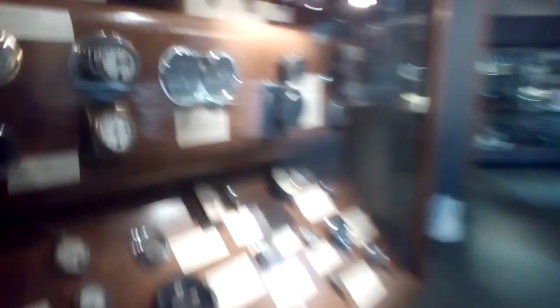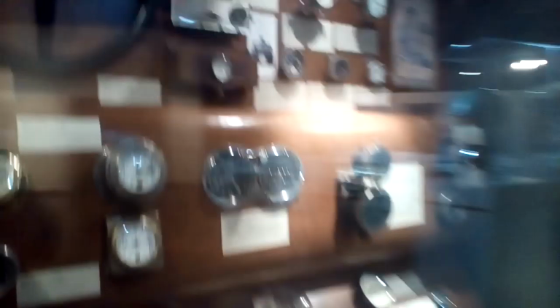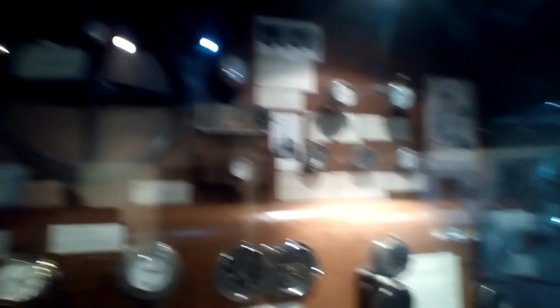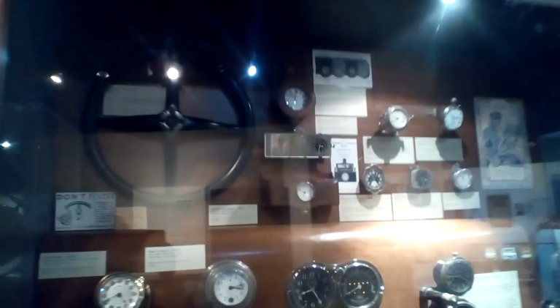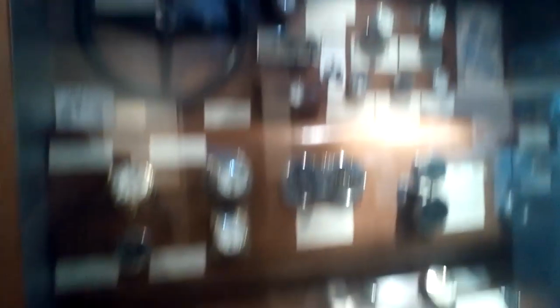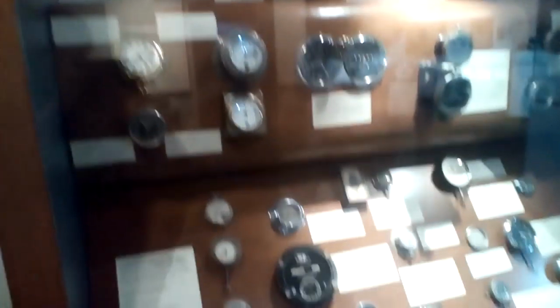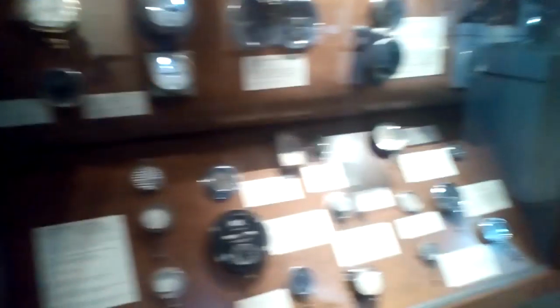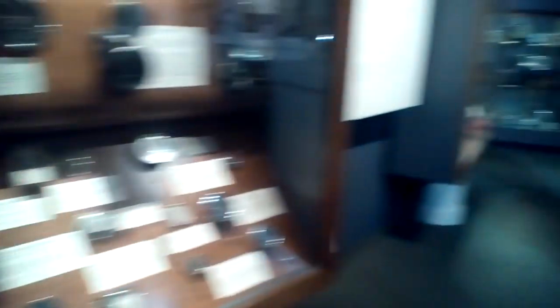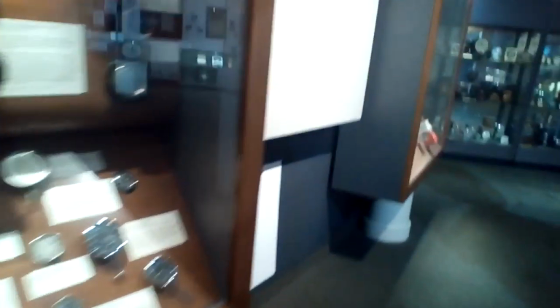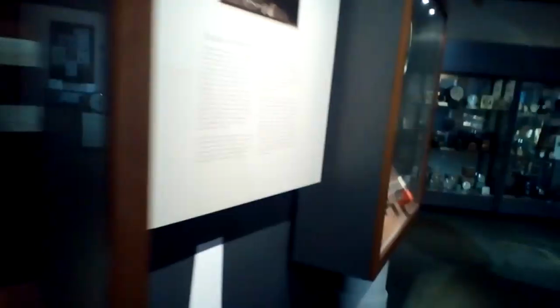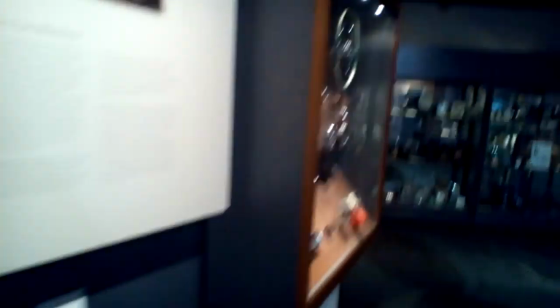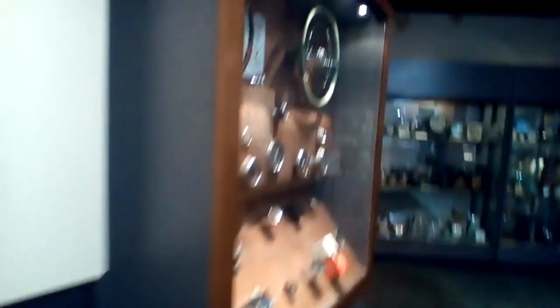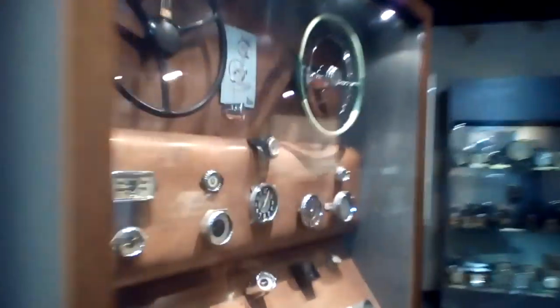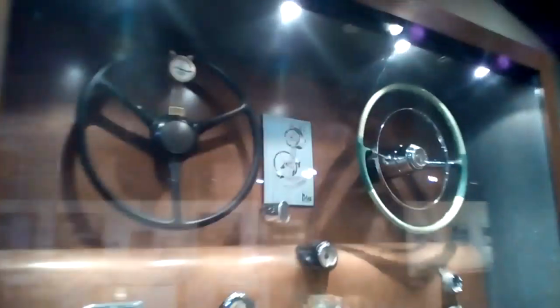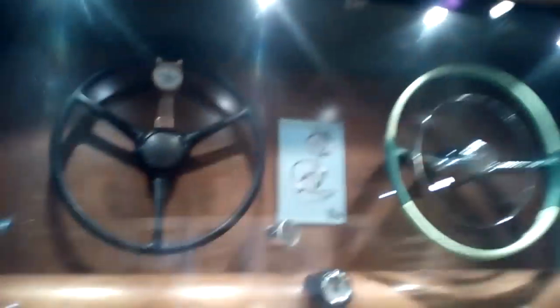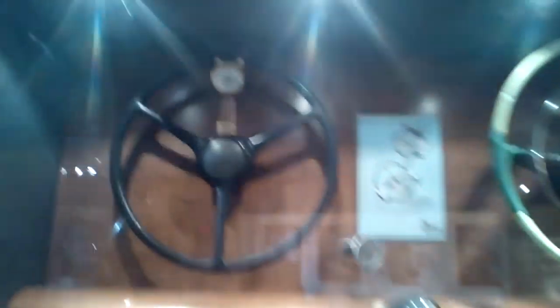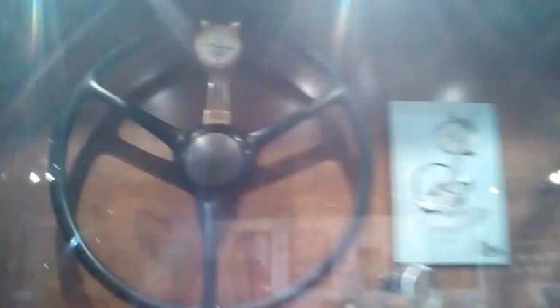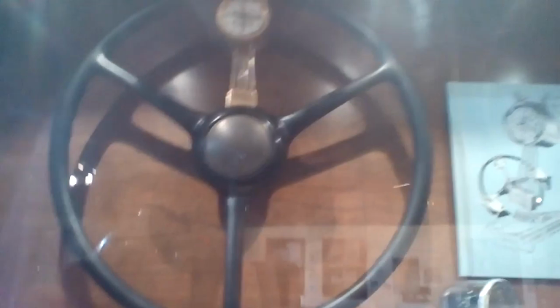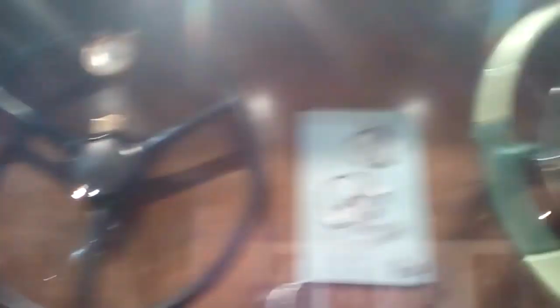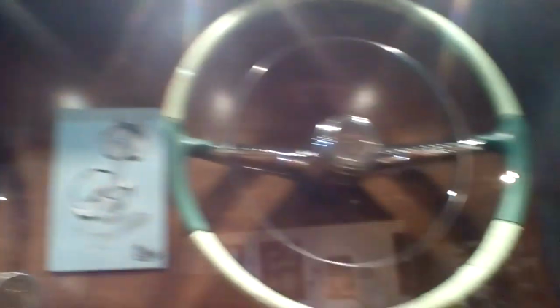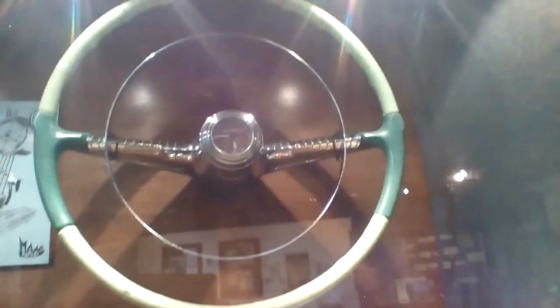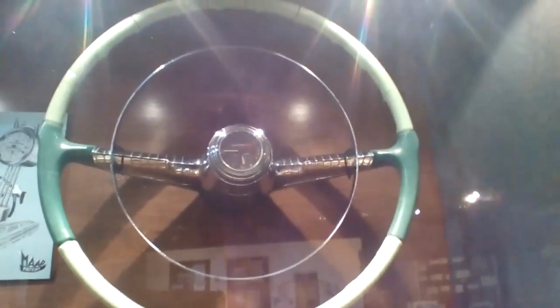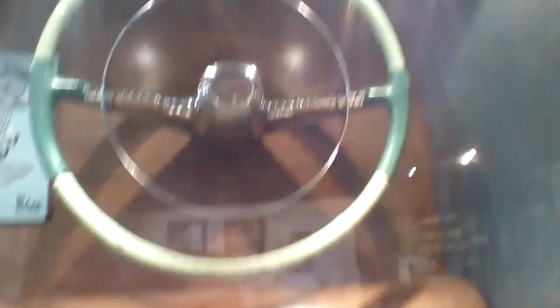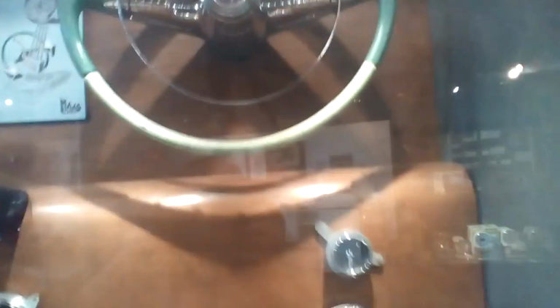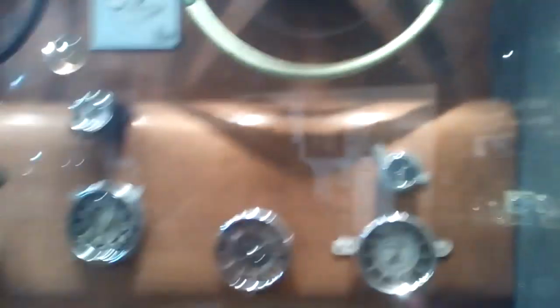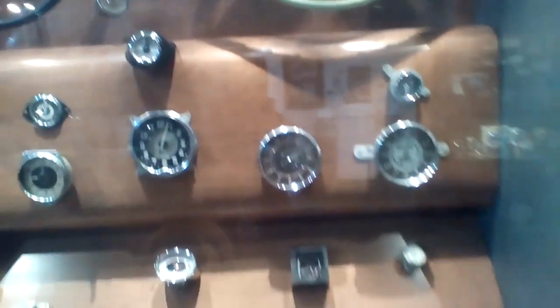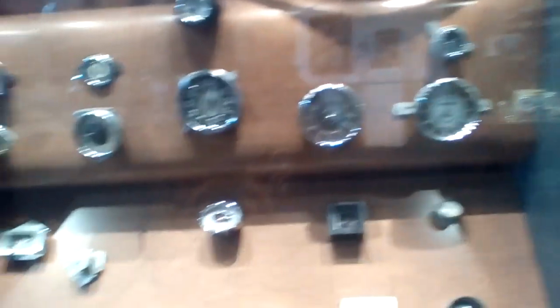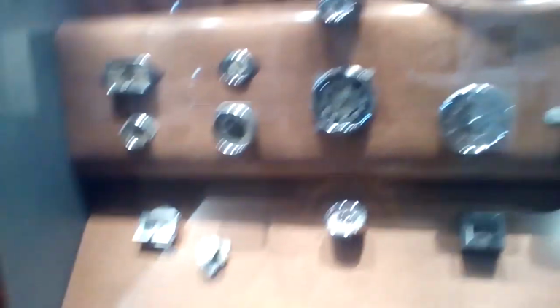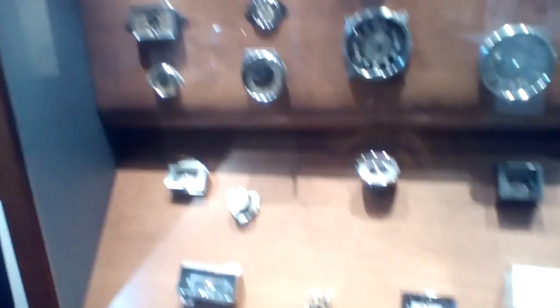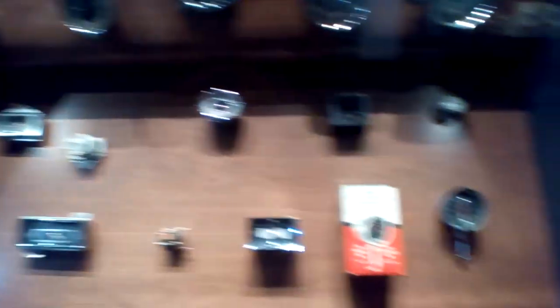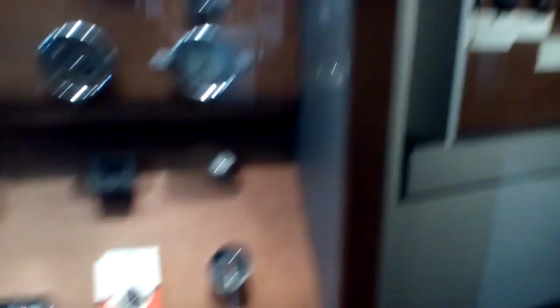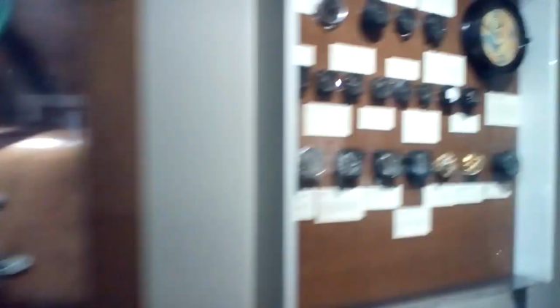Here are some car clocks. And actually, steering wheels — like this steering wheel and this steering wheel — actually used to have clocks in them sometimes. Some more automobile clocks.